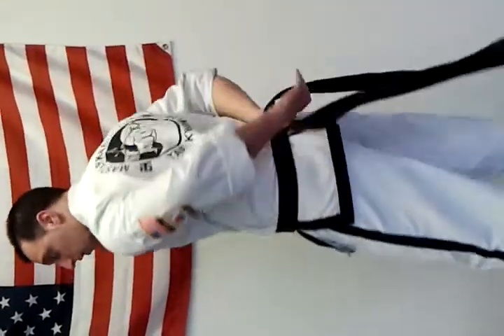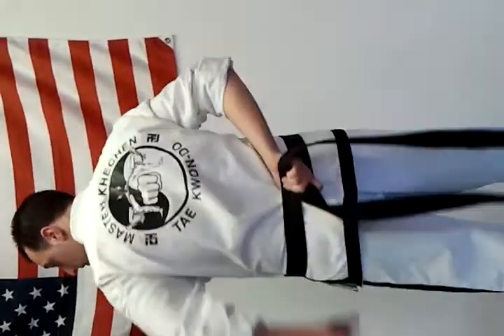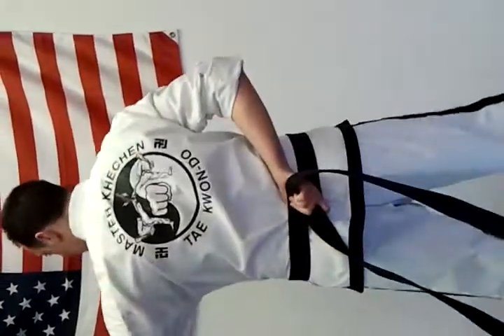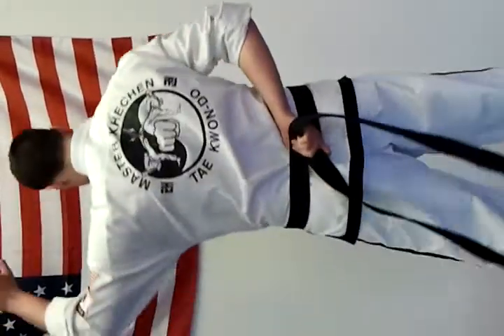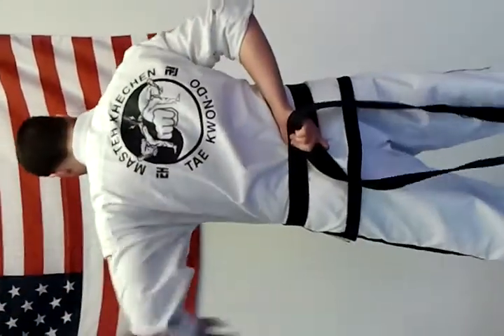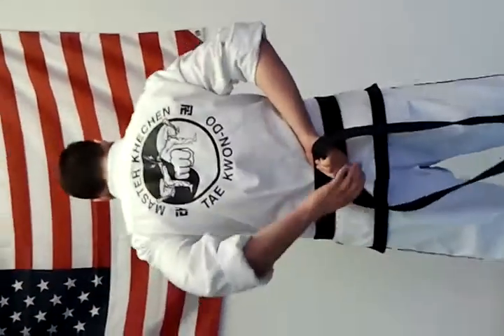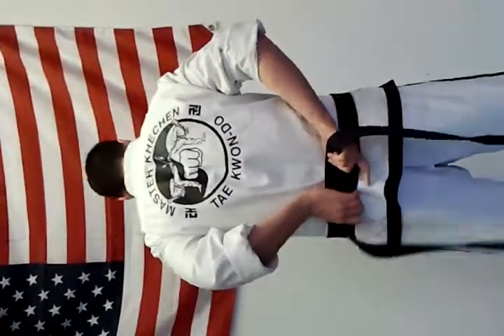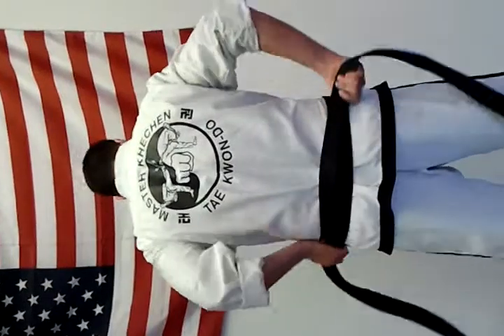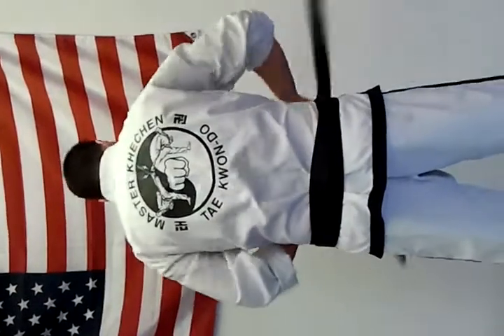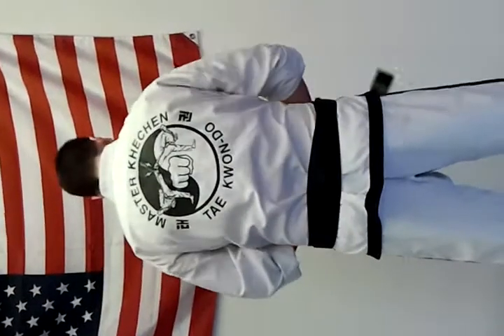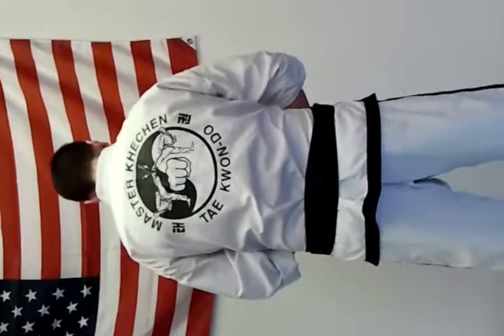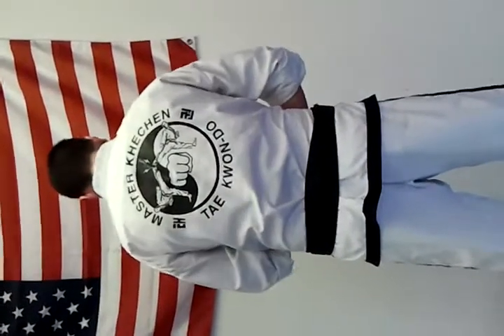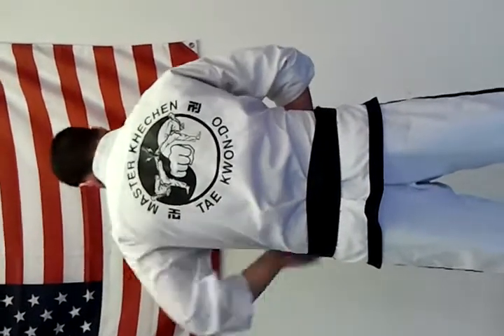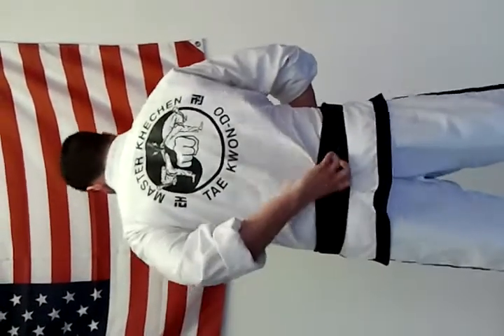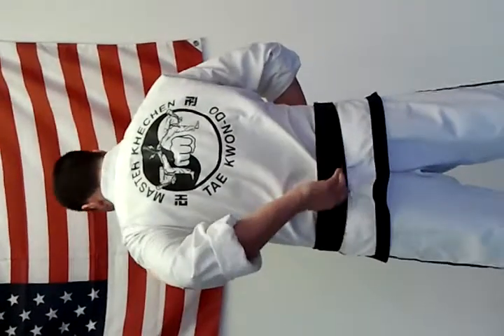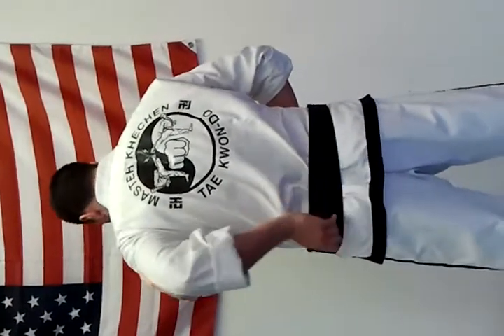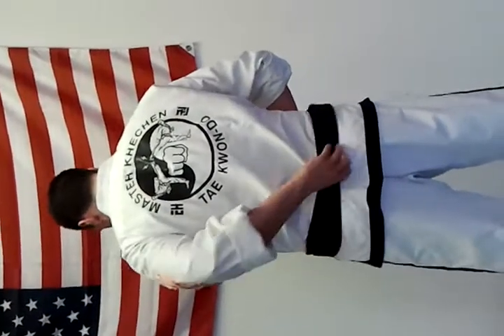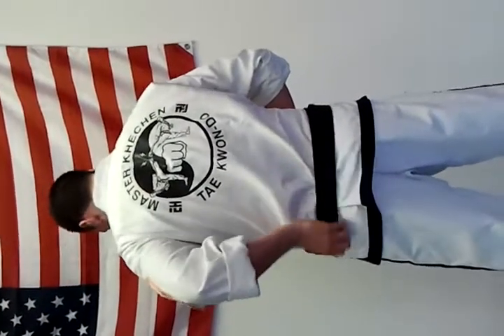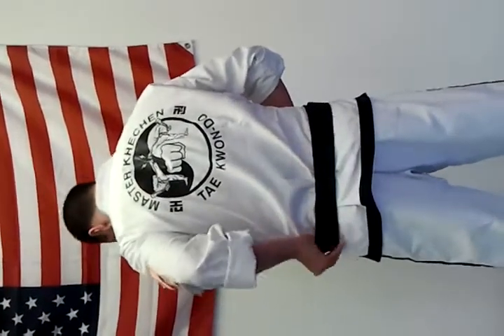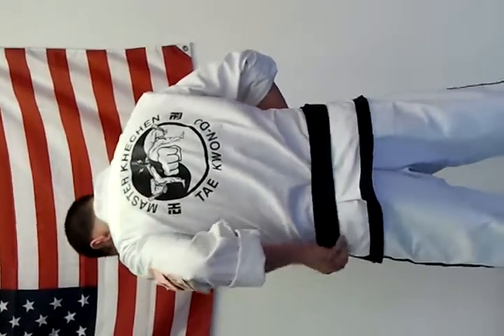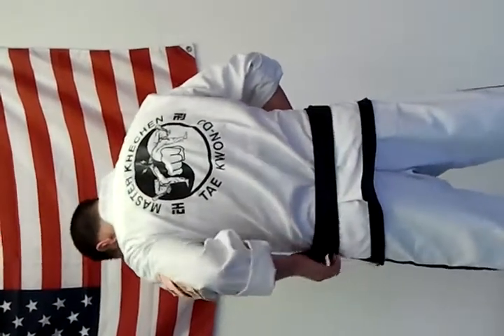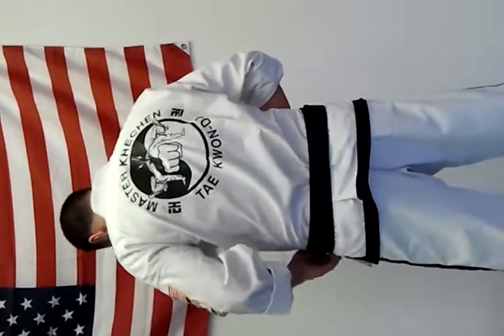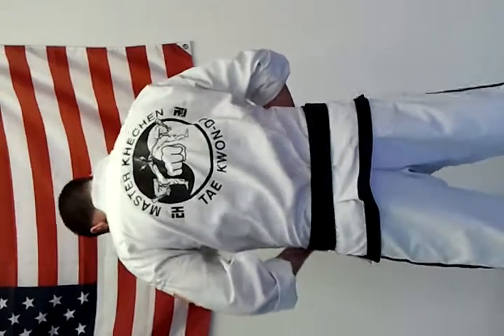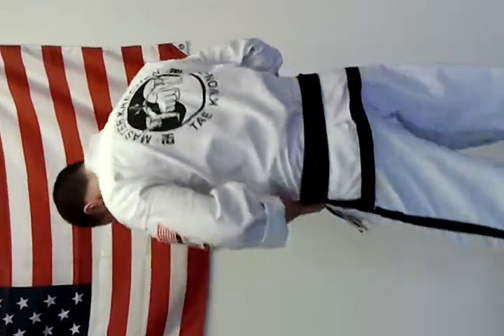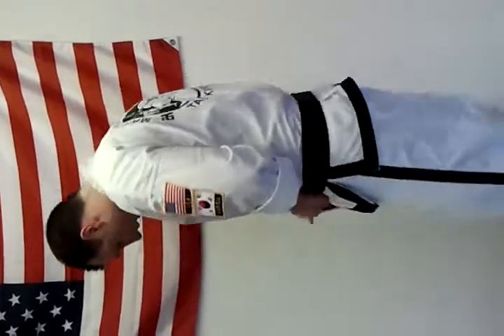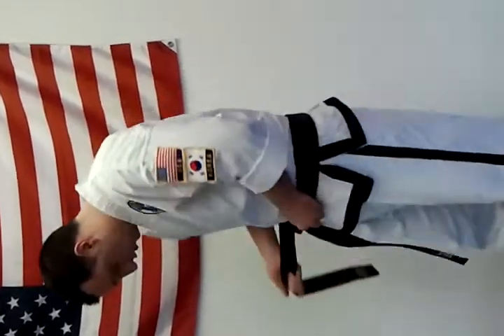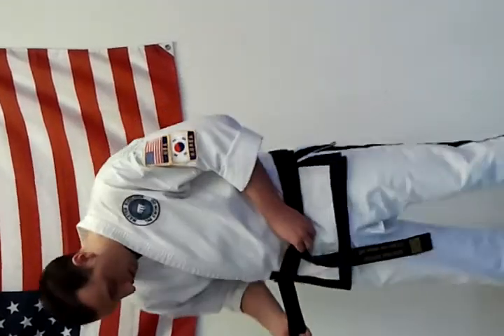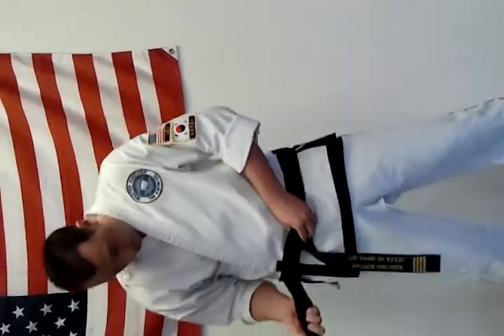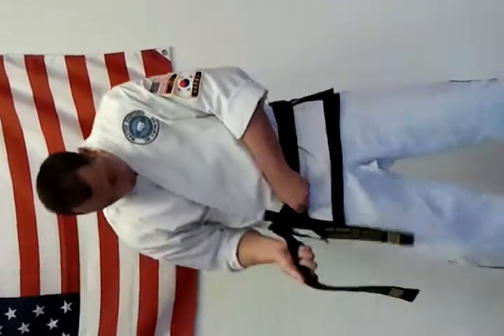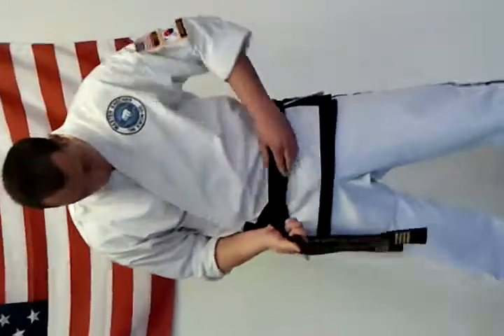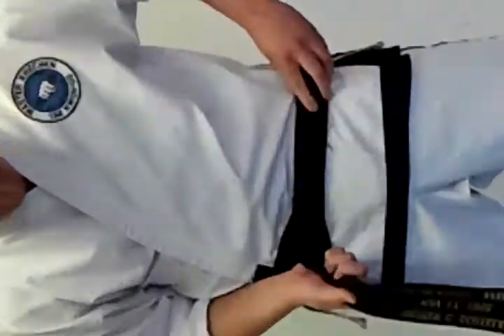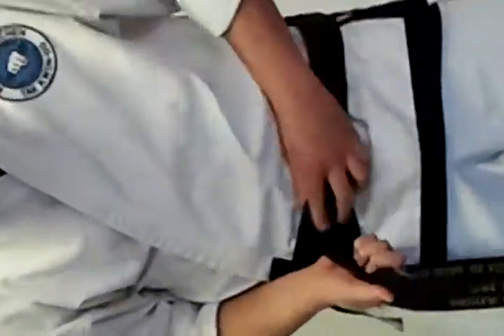What I'm going to do is I'm going to take my left side here, and as I go around, I'm going to tuck it underneath the entire way. As I turn, you can see that it's almost going over.